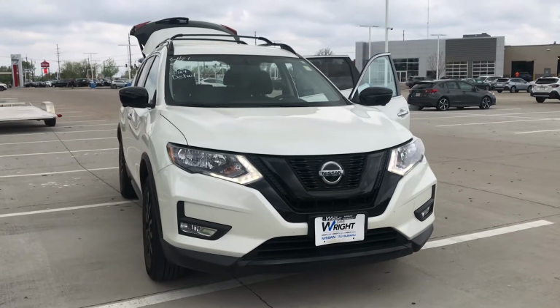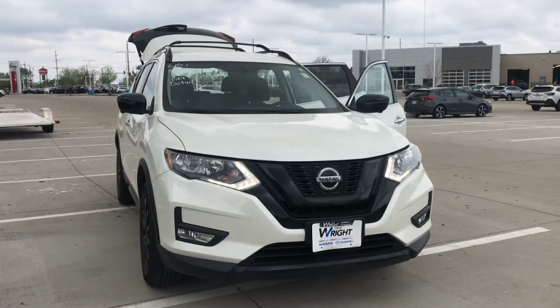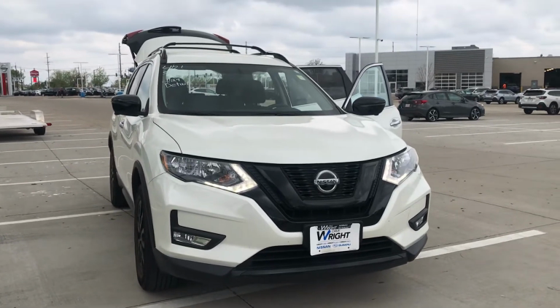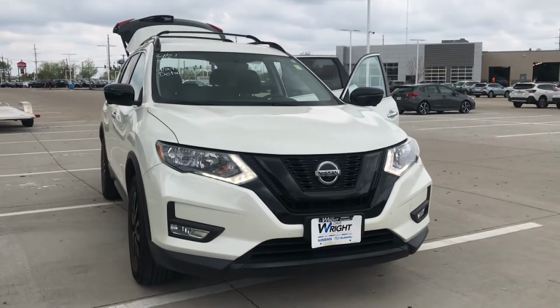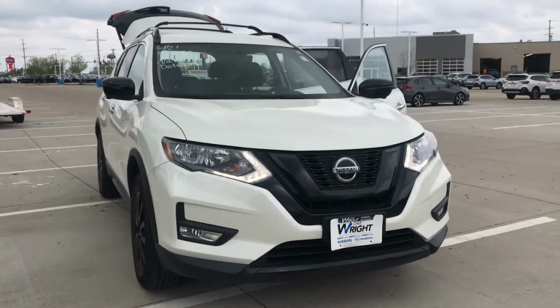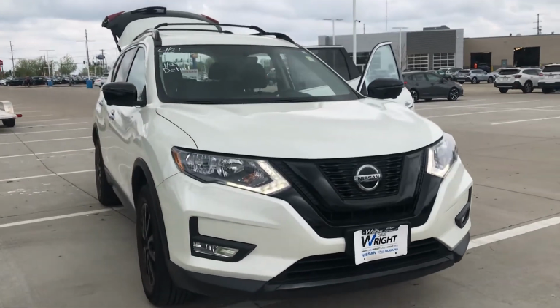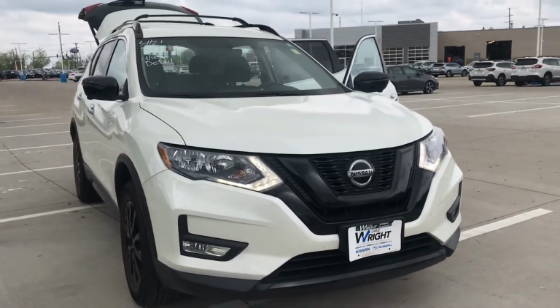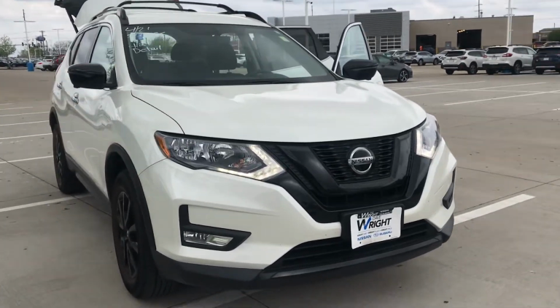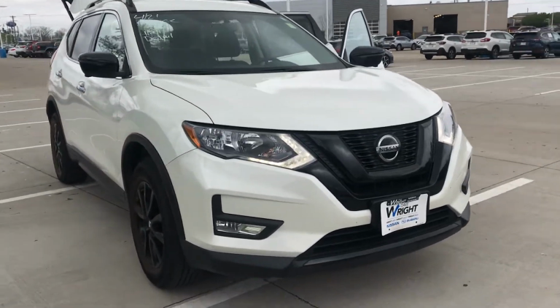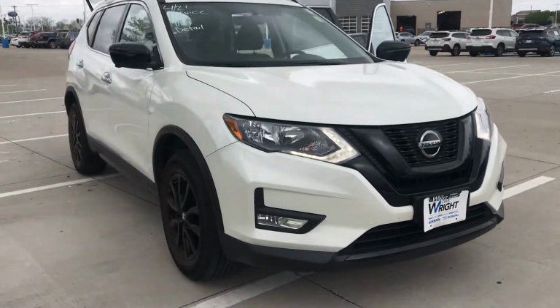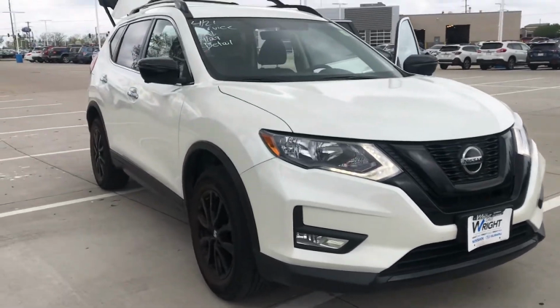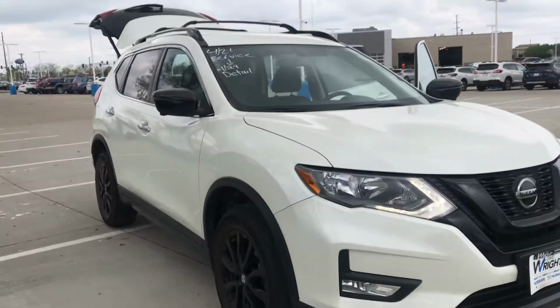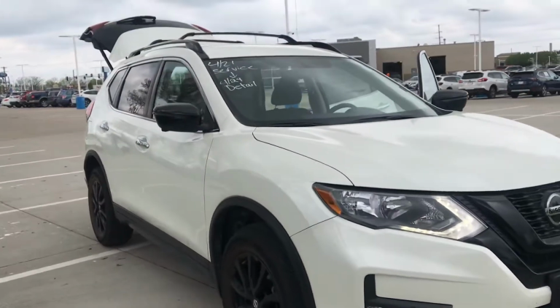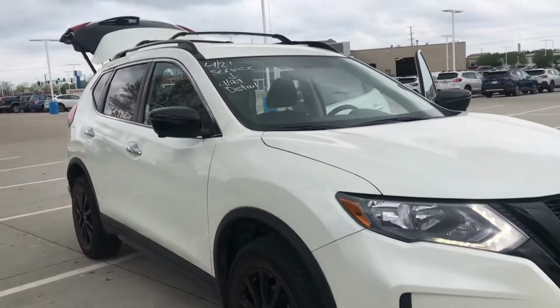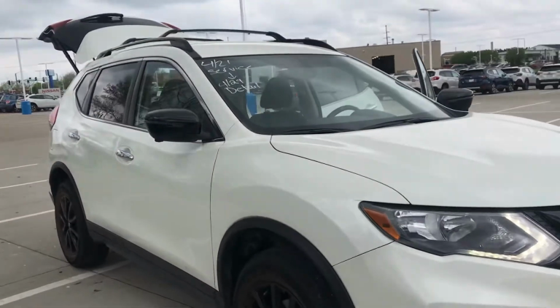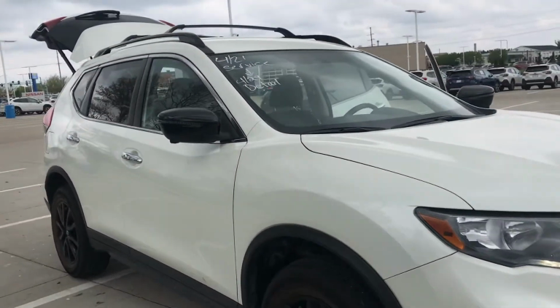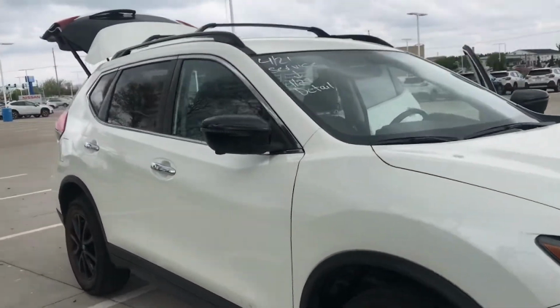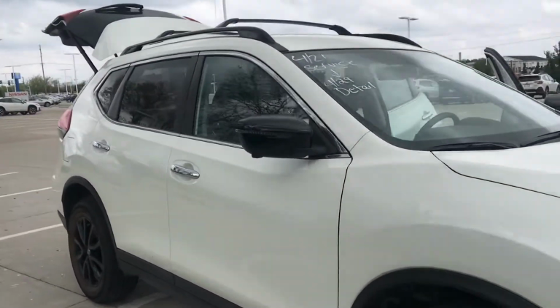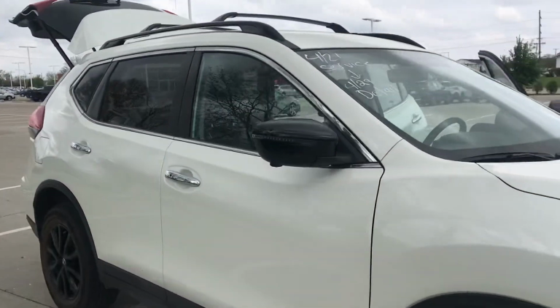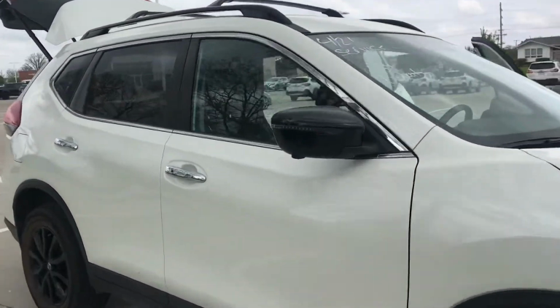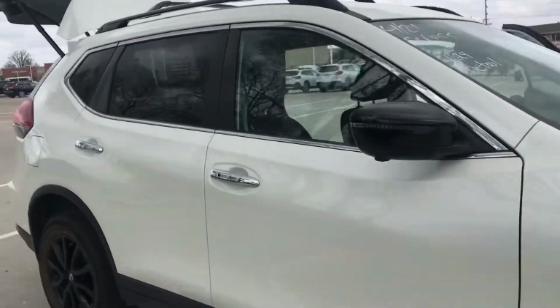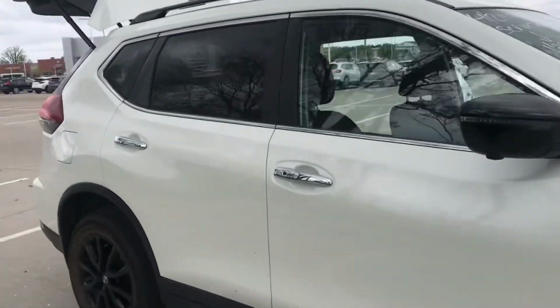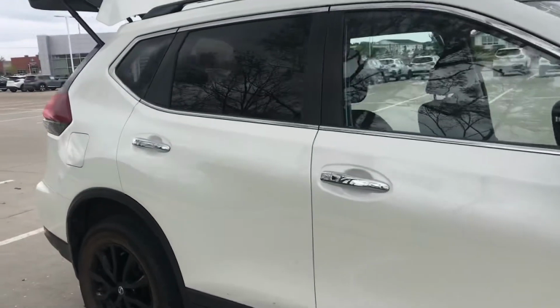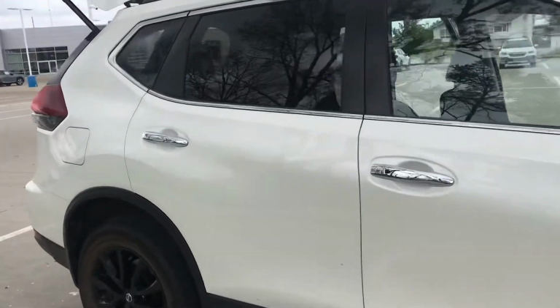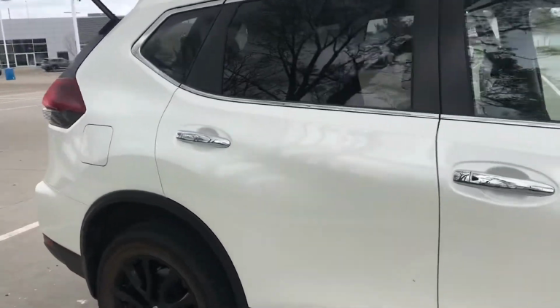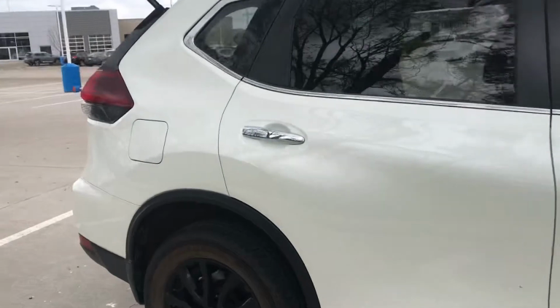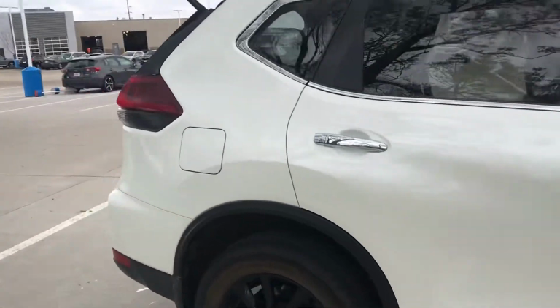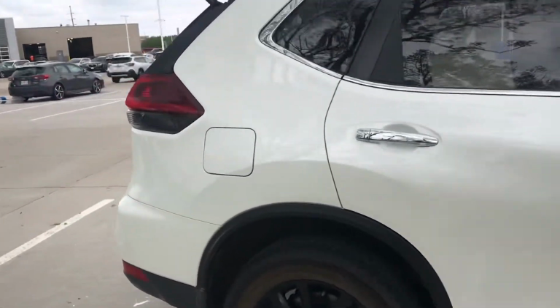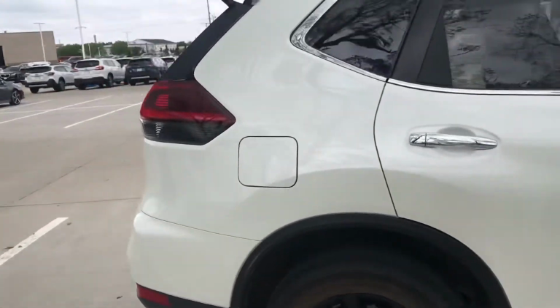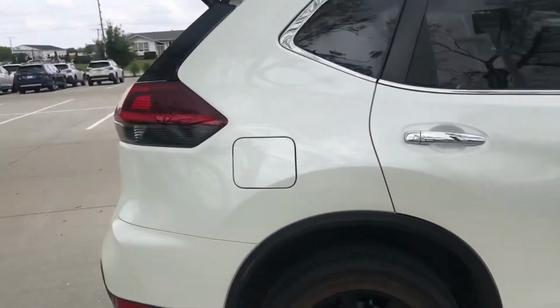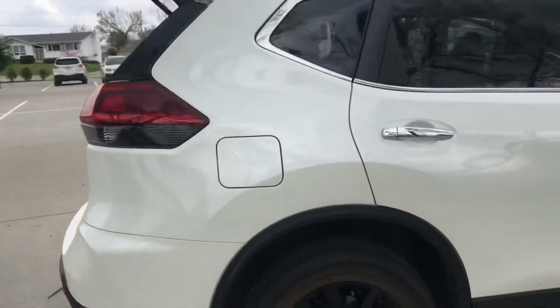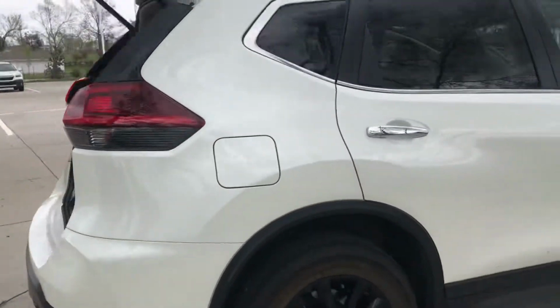Hey mom, it's Nicole. Just wanted to show you this 2018 Nissan Rogue. This is the Midnight Edition of the Rogue. It is the SV trim level, so kind of a middle trim level for this.